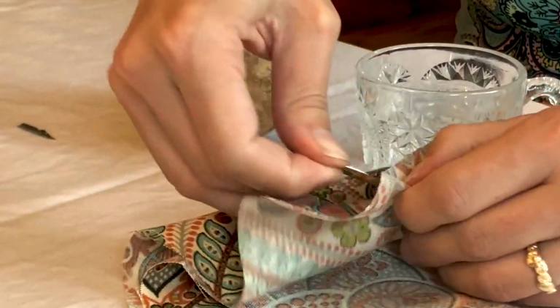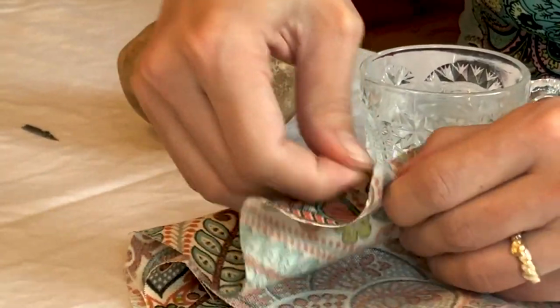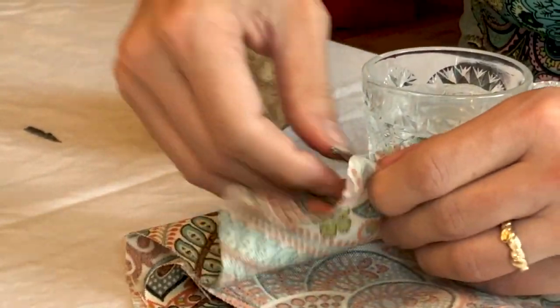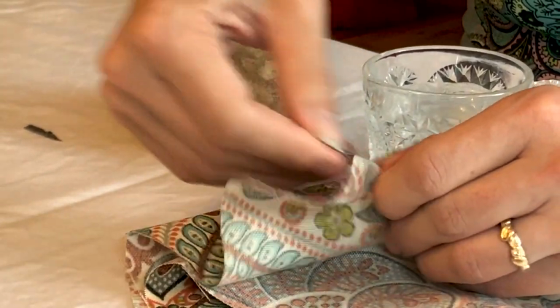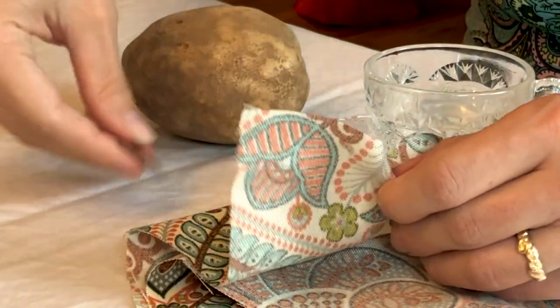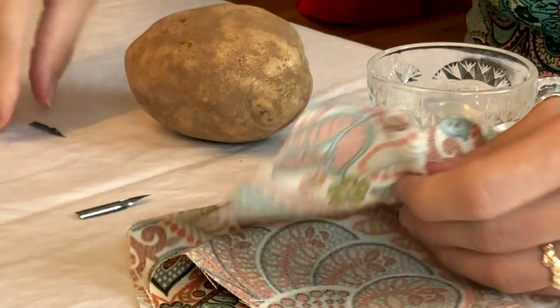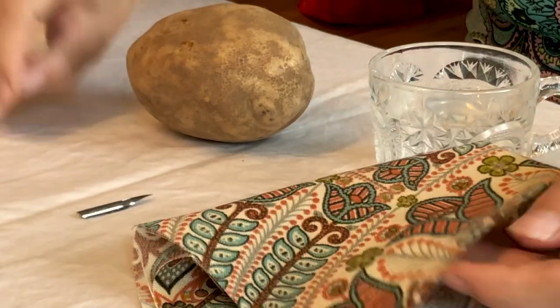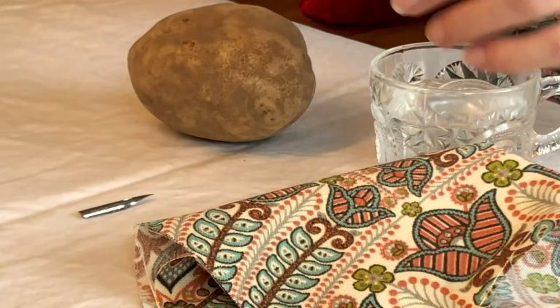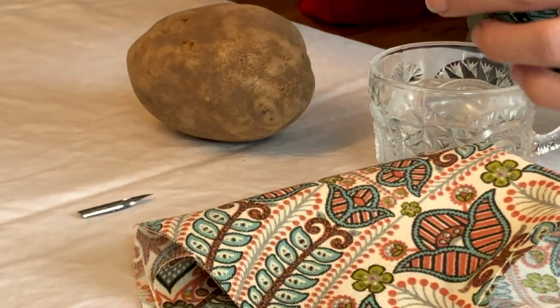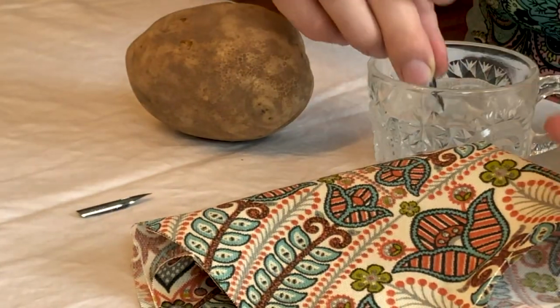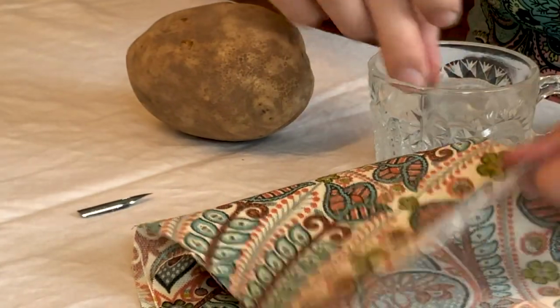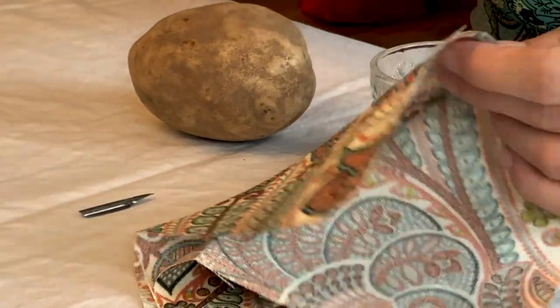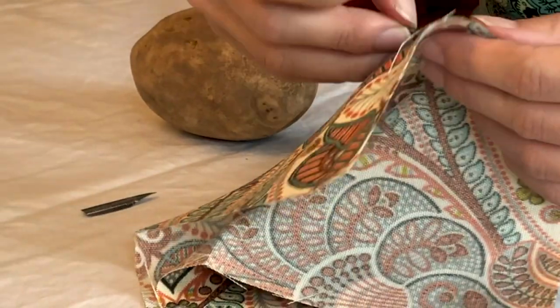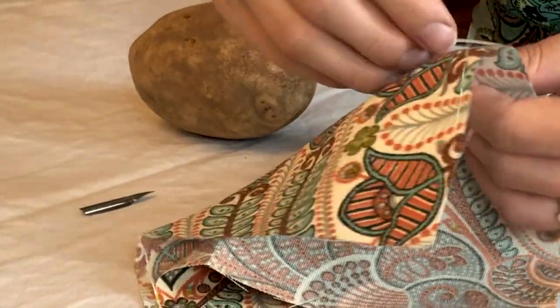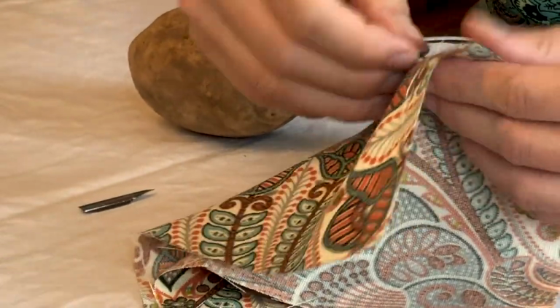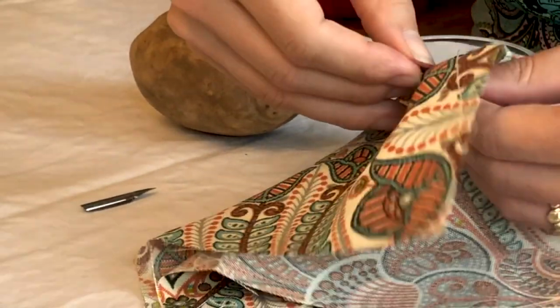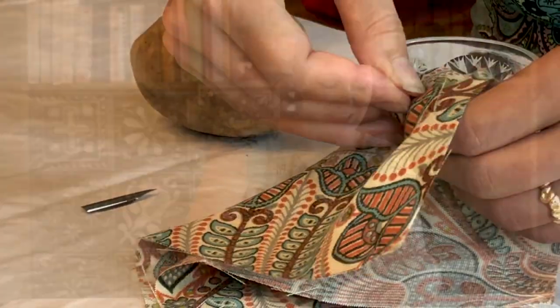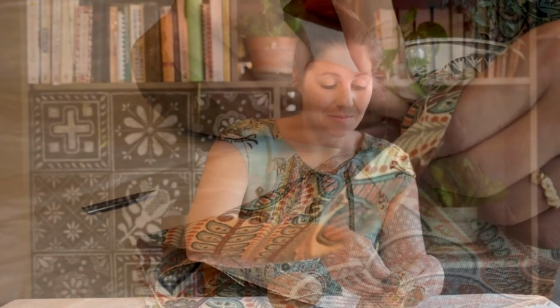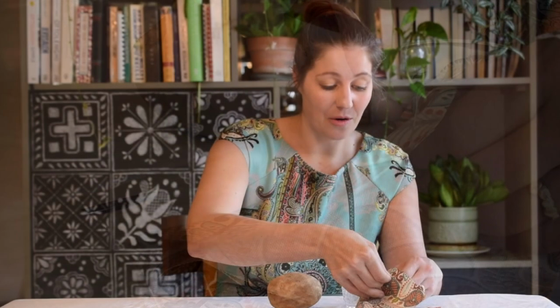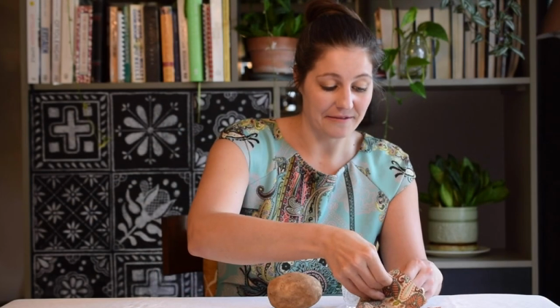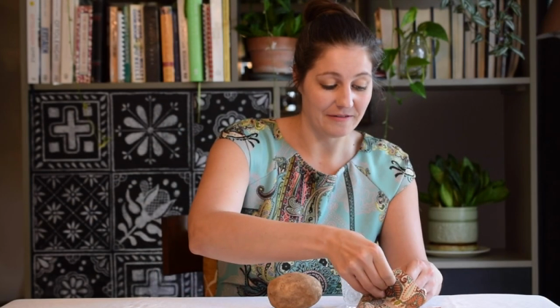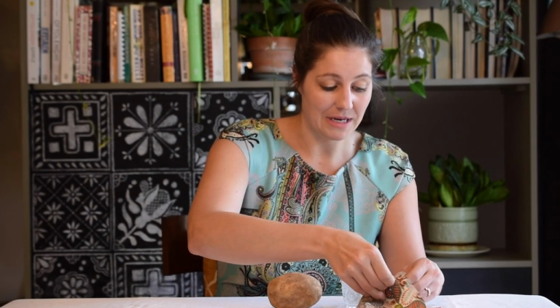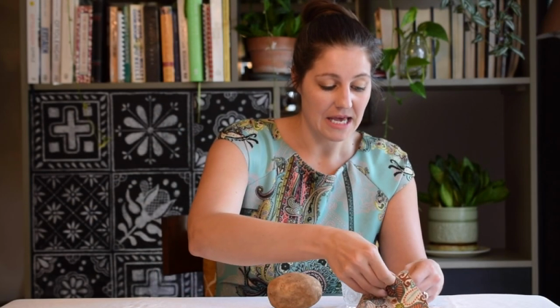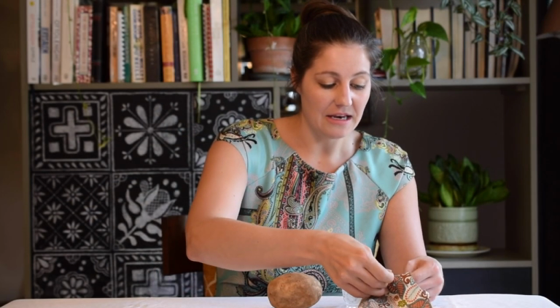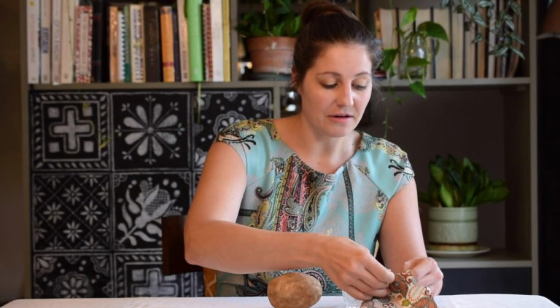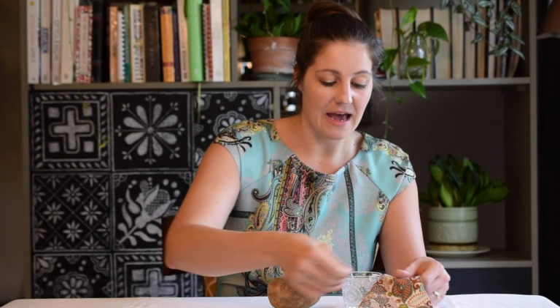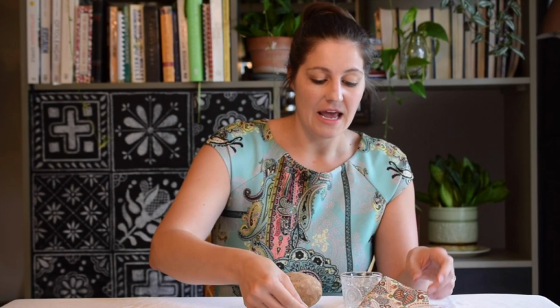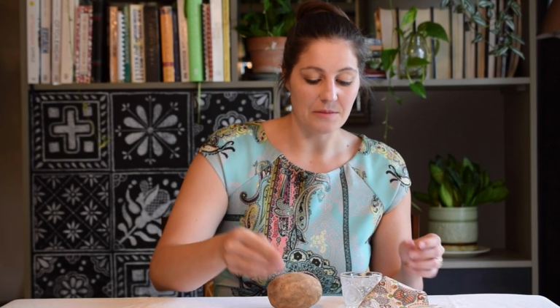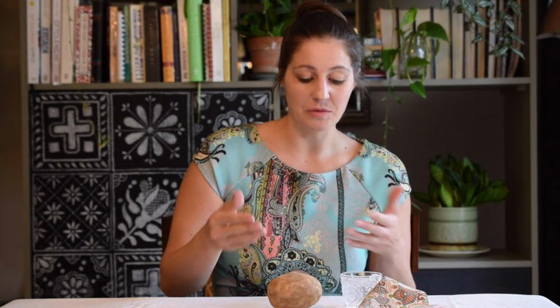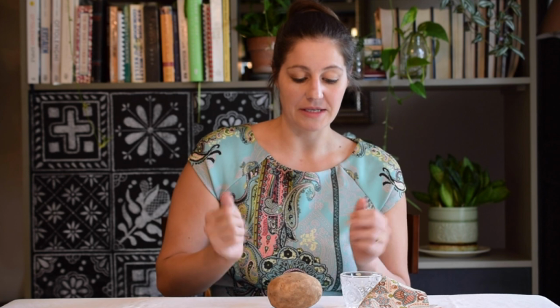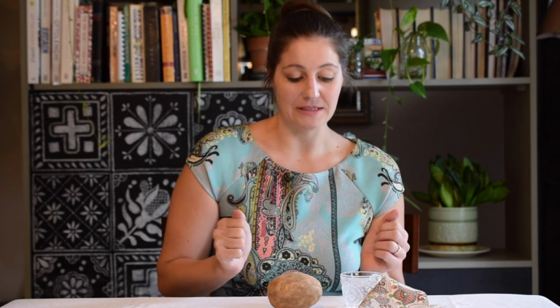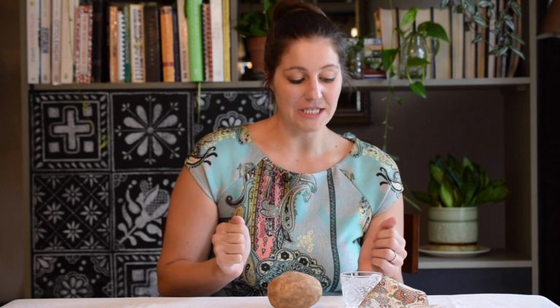One thing I do want to mention about this potato method that a lot of people have had trouble with: you absolutely should take the nibs out after 15 minutes. Any longer than that and some nibs will rust inside the potato.